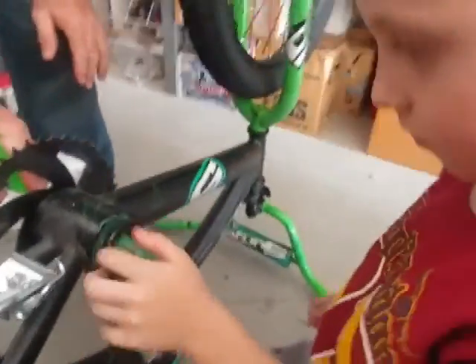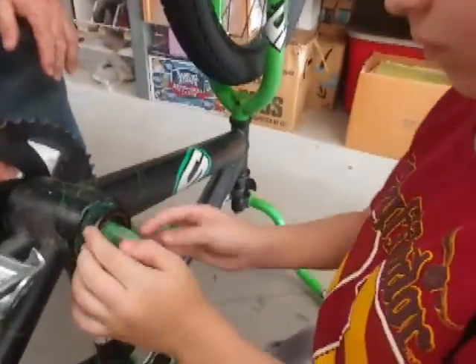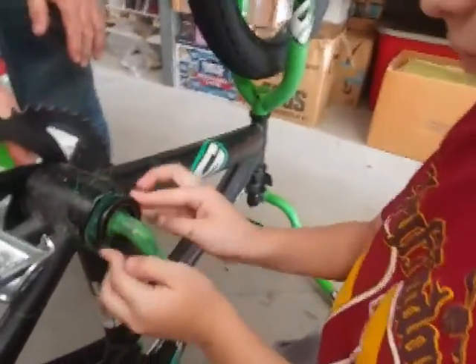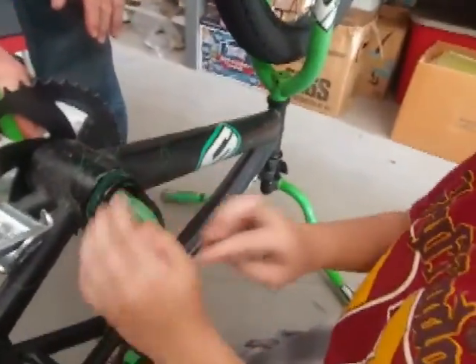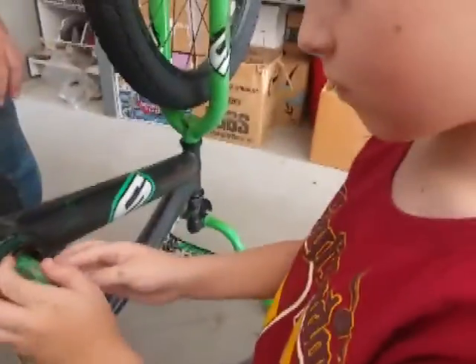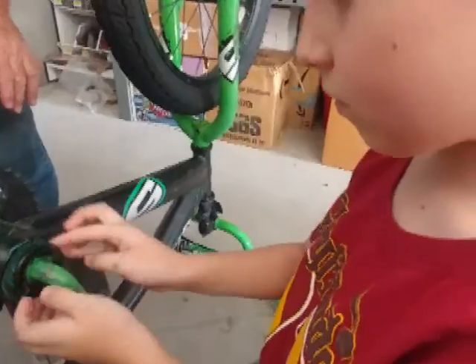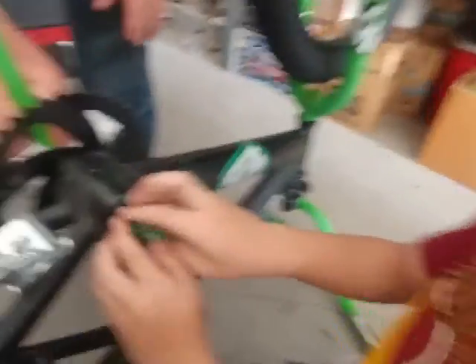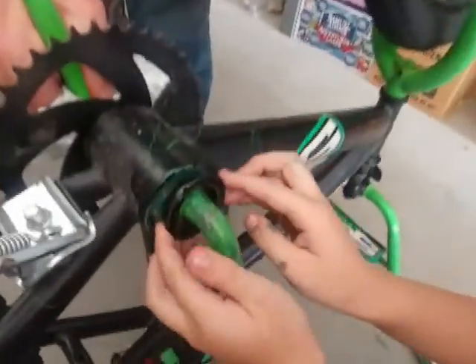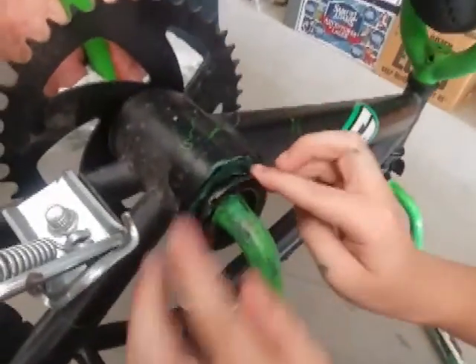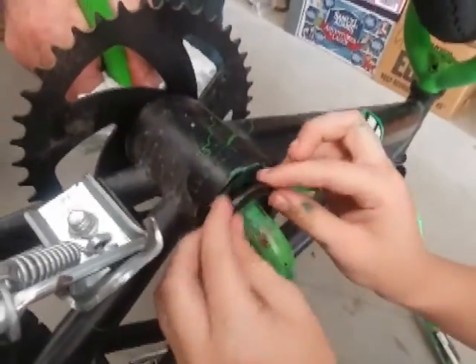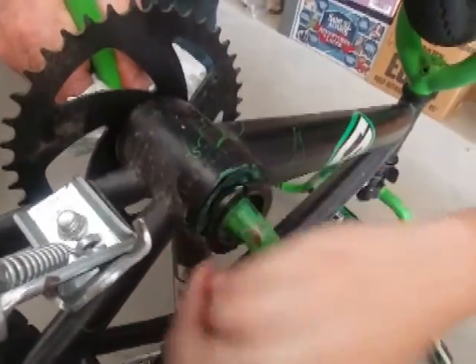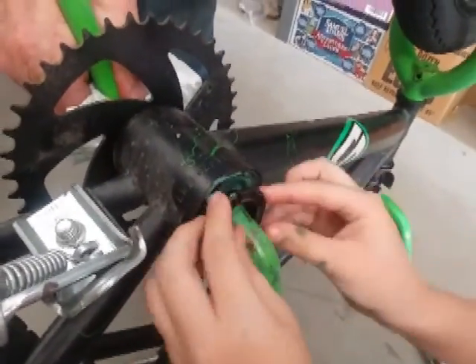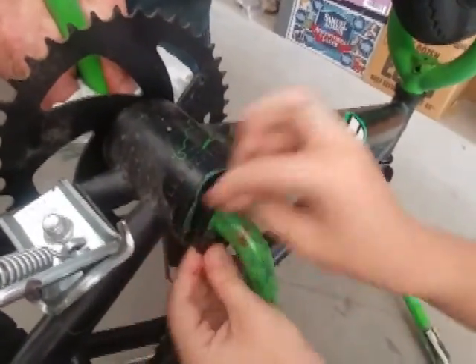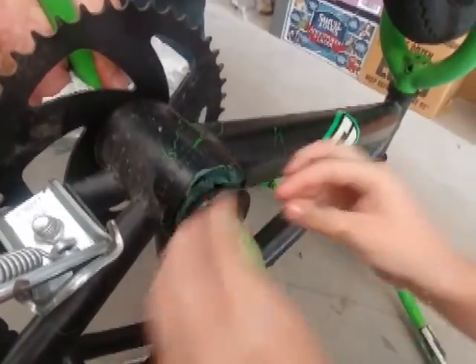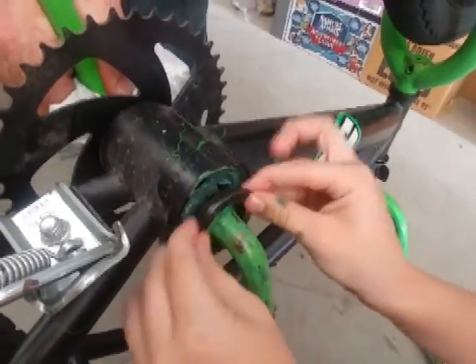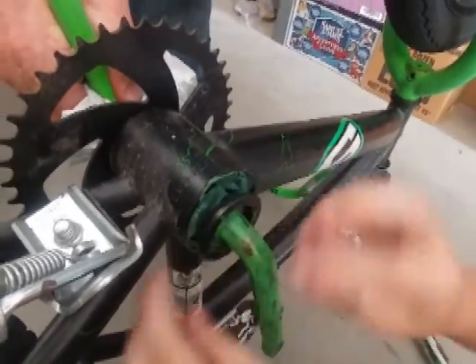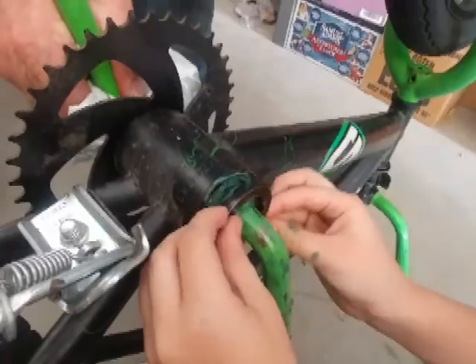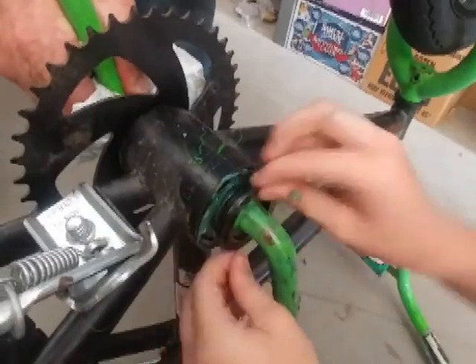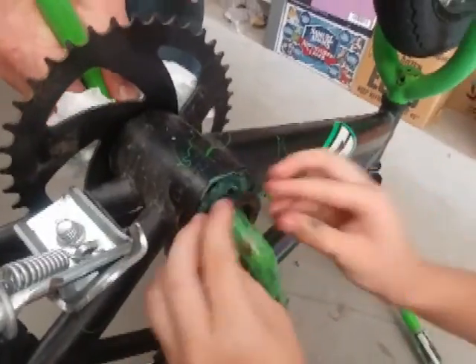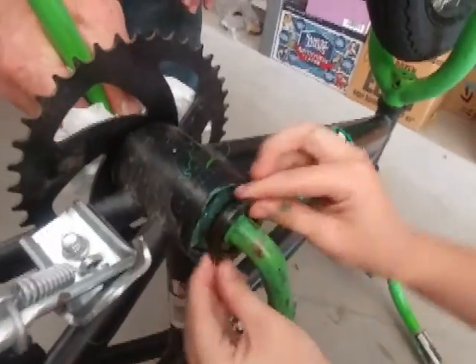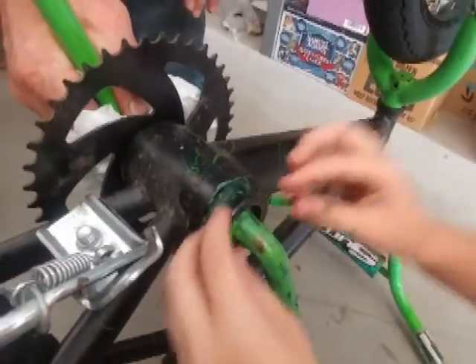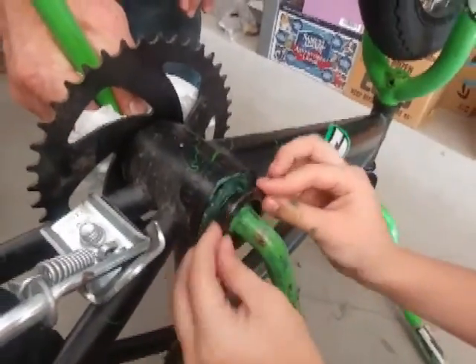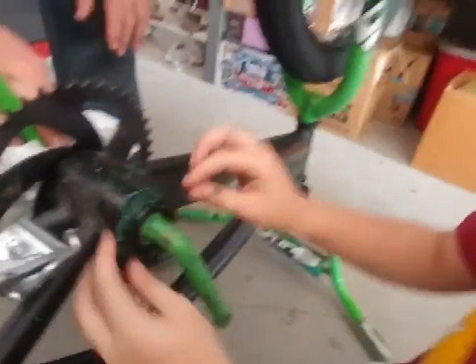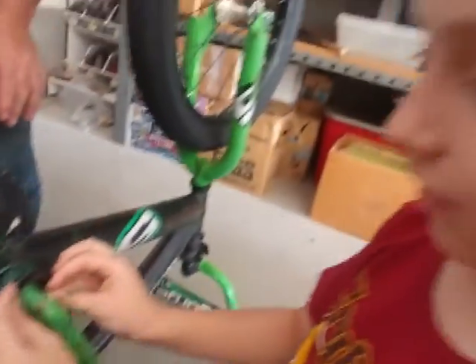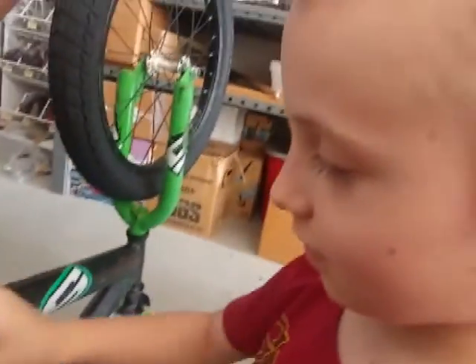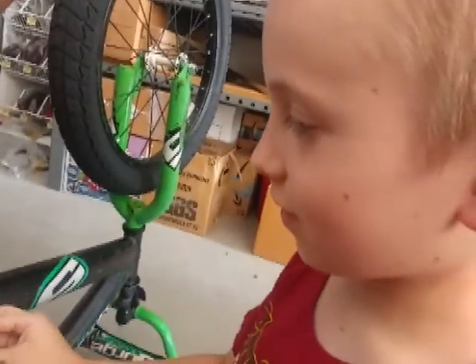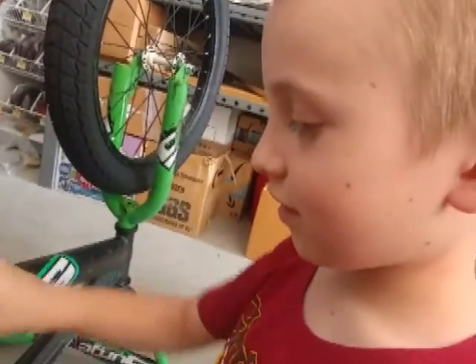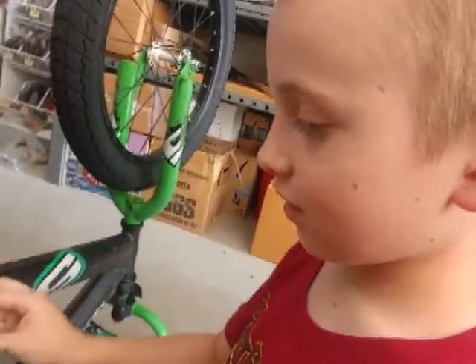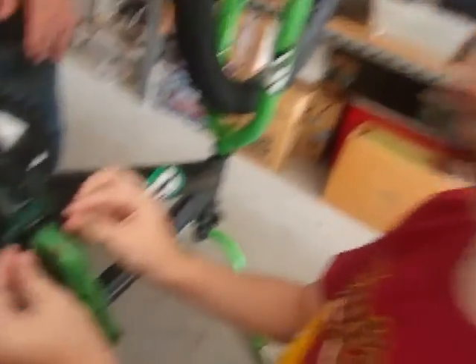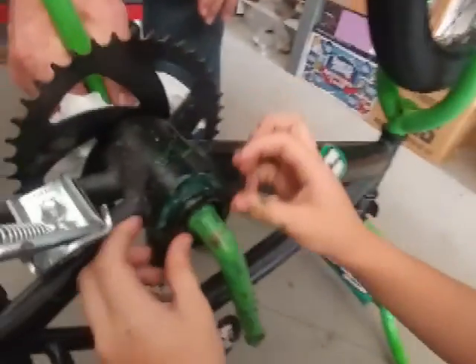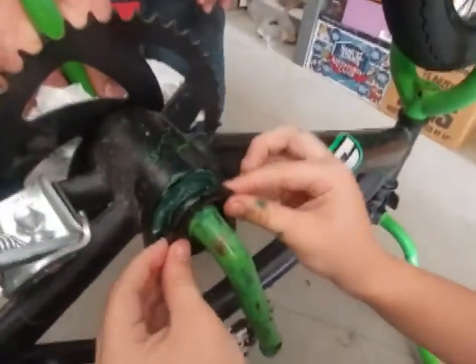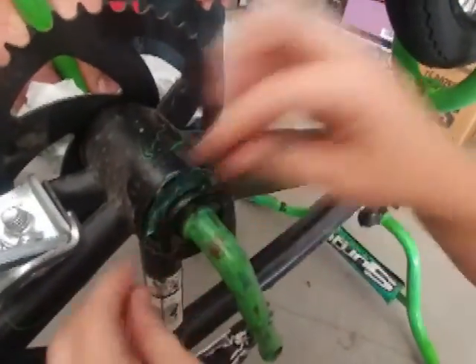You getting that, Omi? I'm getting it. Good job. I'm turning the steering wheel. No, you're turning the crank bearing. But it feels like a mini steering wheel, huh?